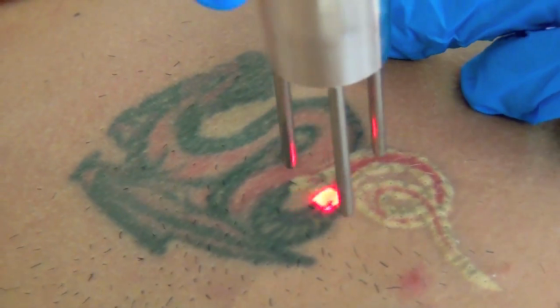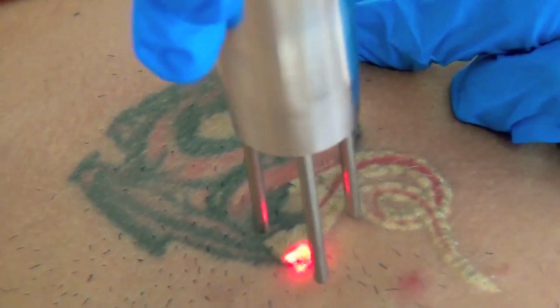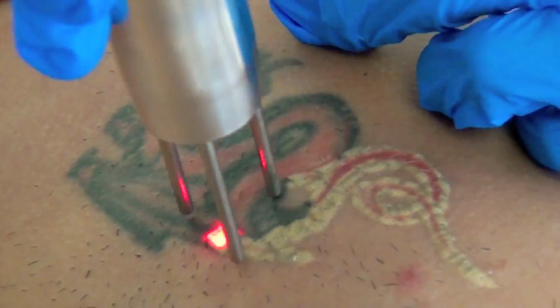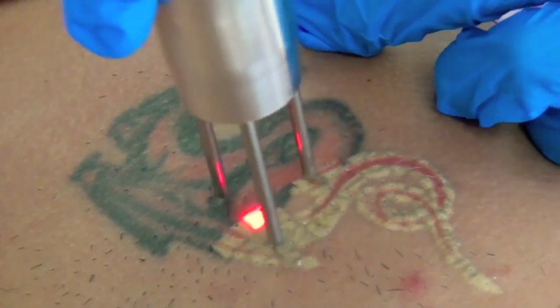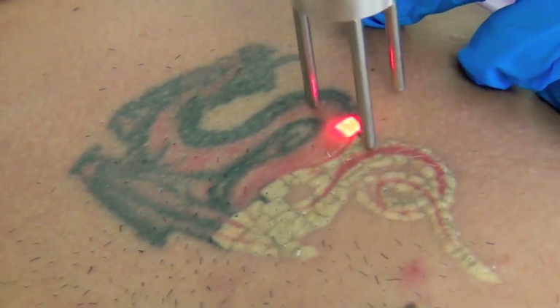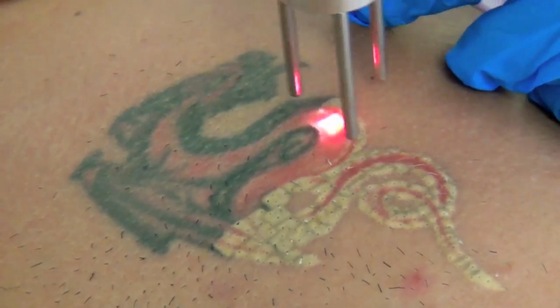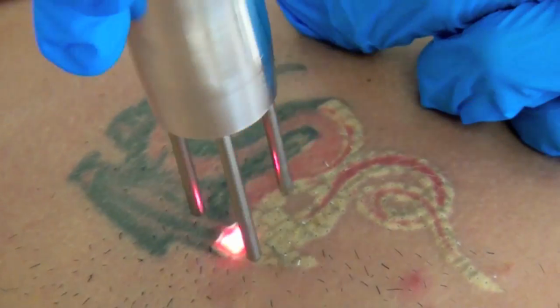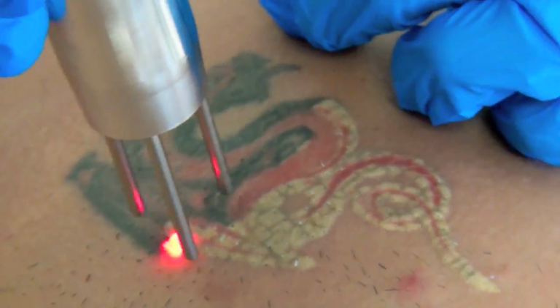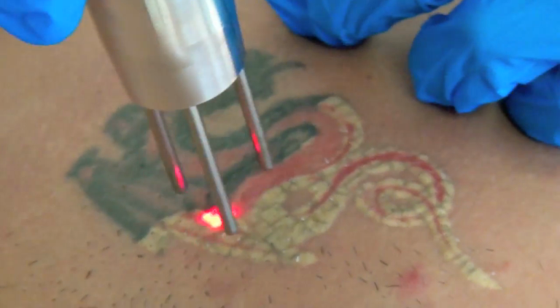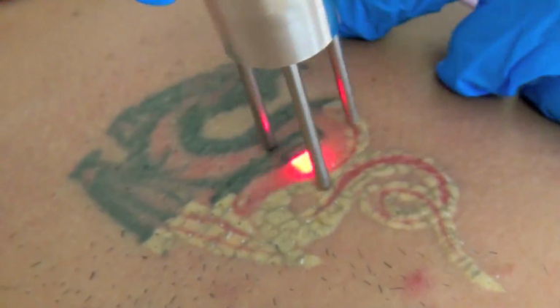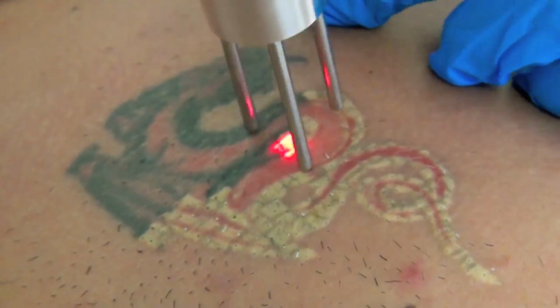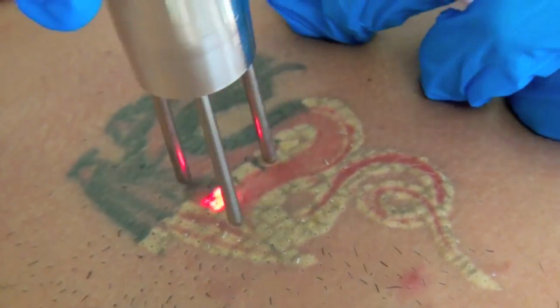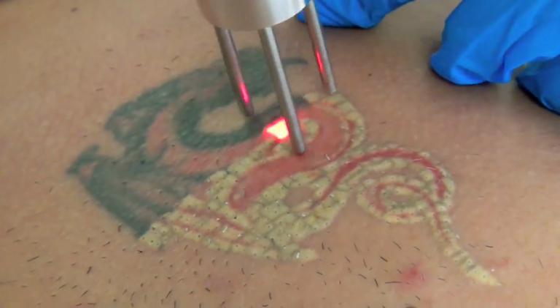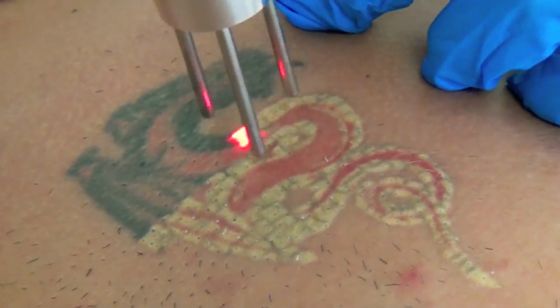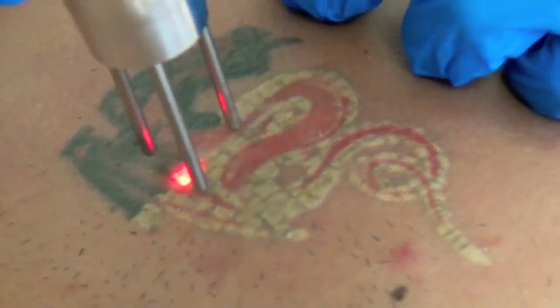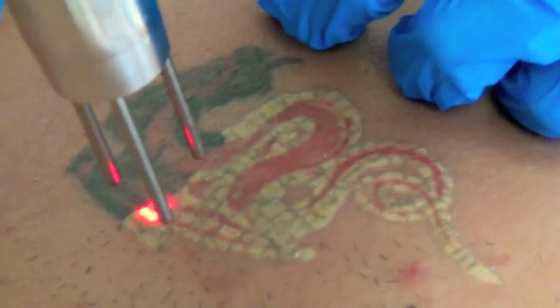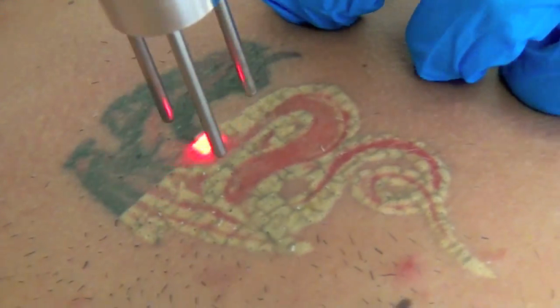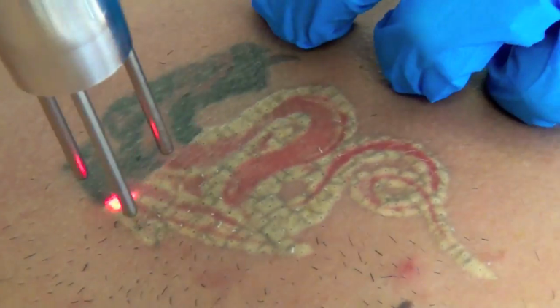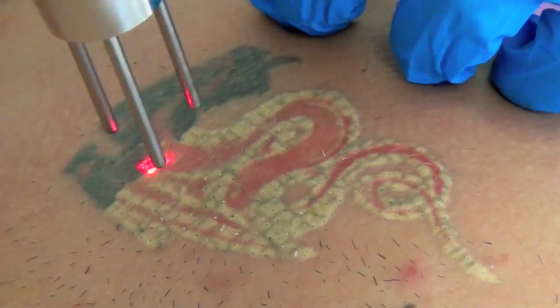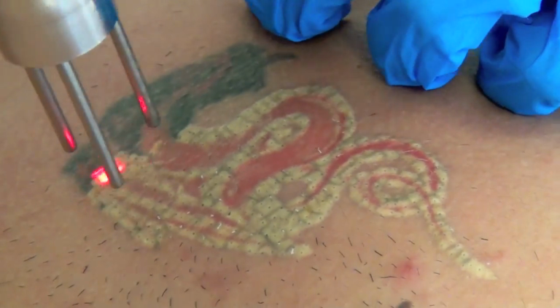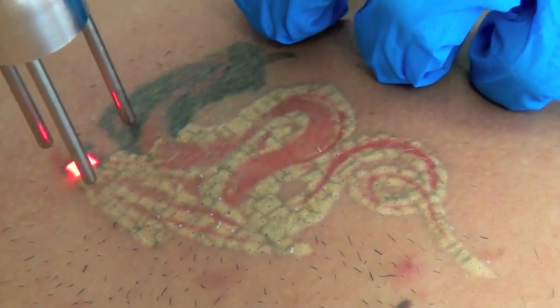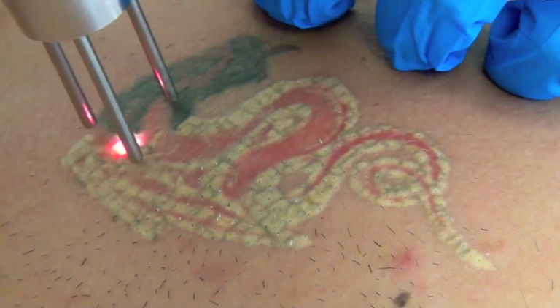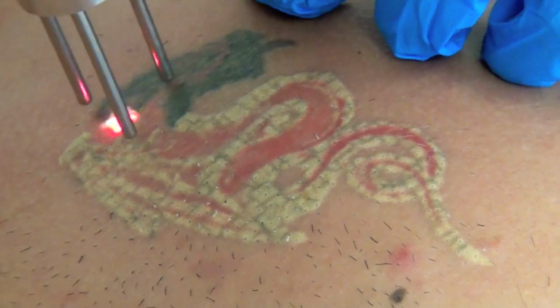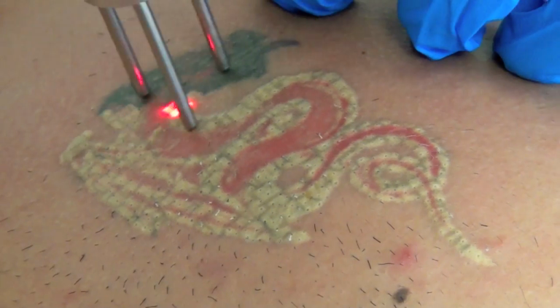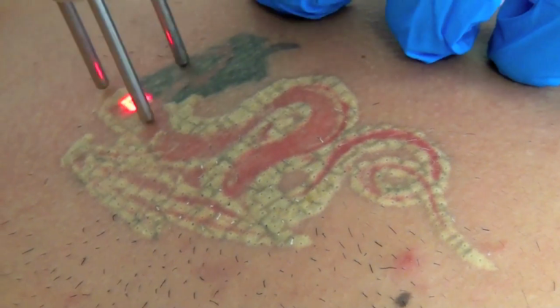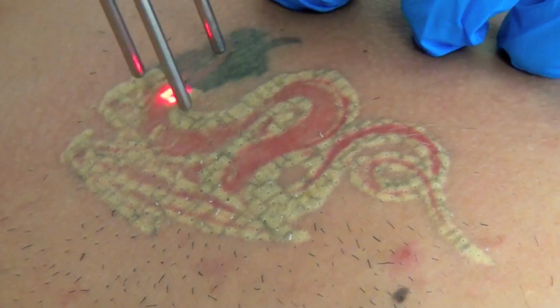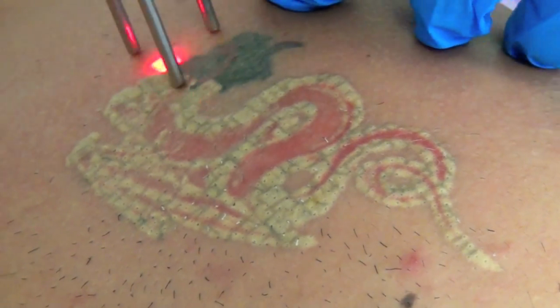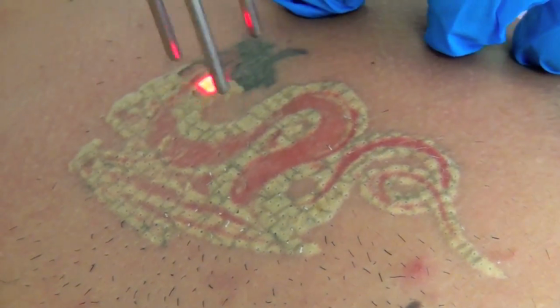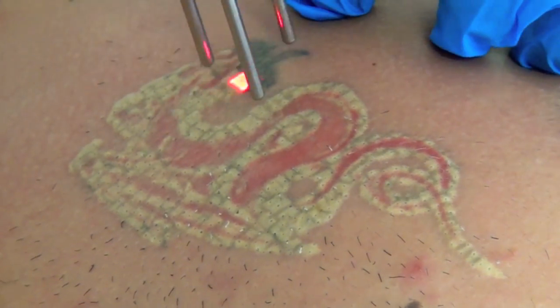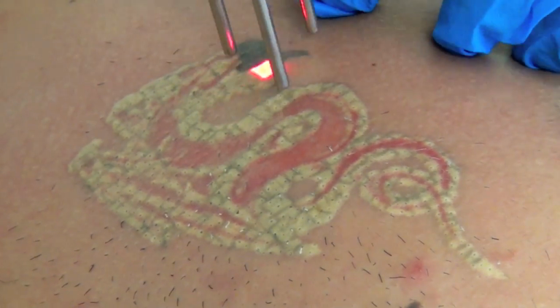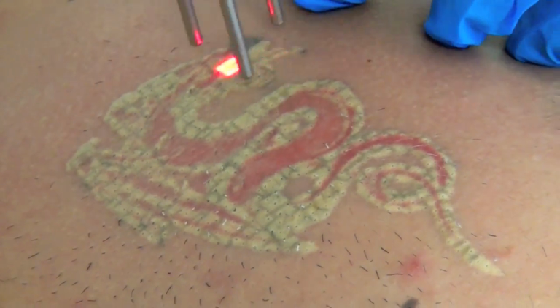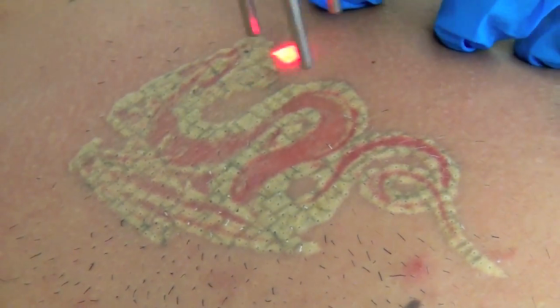The playback of this two-minute procedure is also accelerated for your convenience. Right now, the Duality's 1064 nanometer wavelength is being selectively absorbed by the black ink in the tattoo.